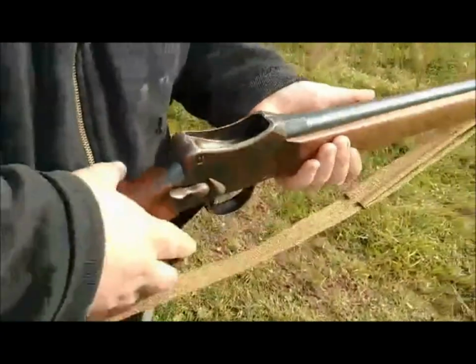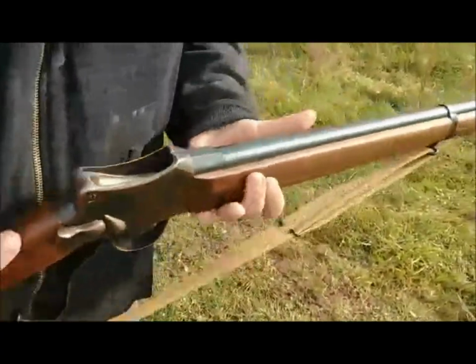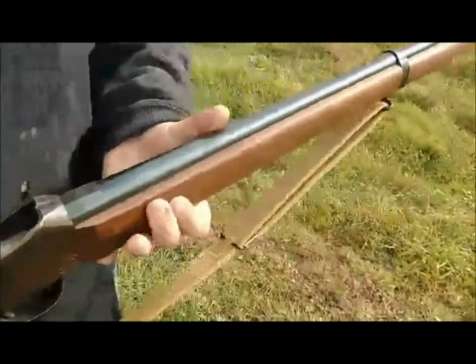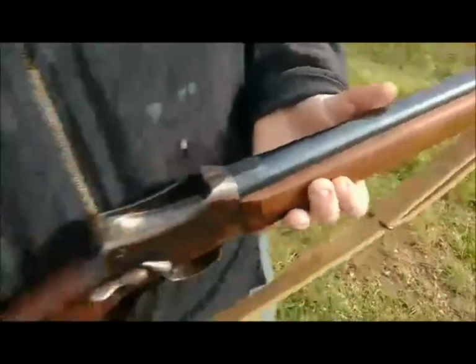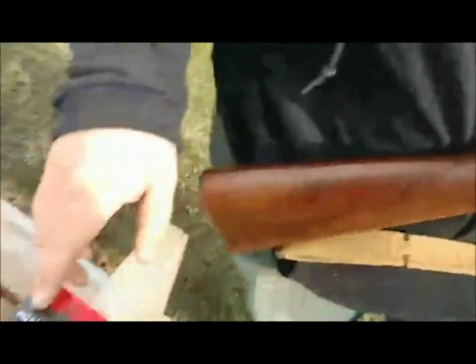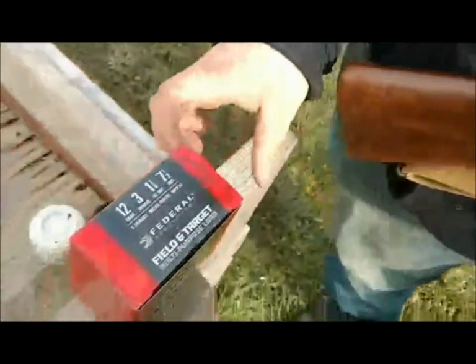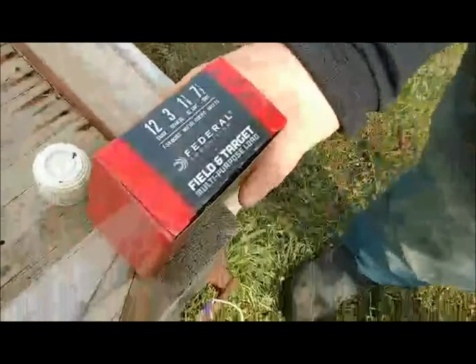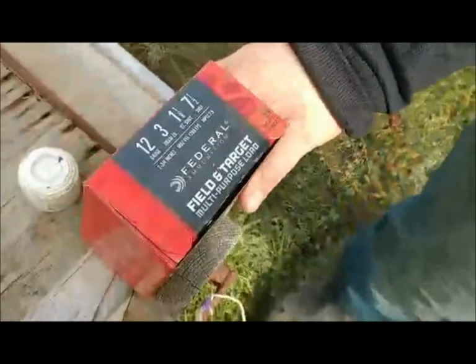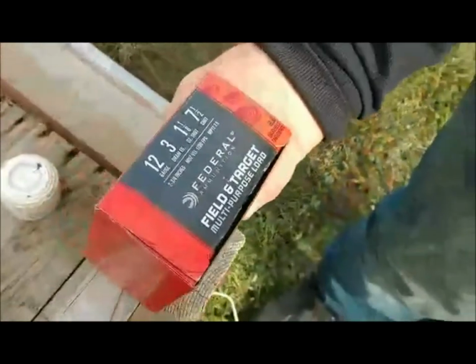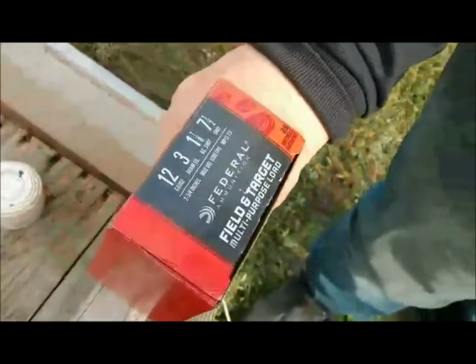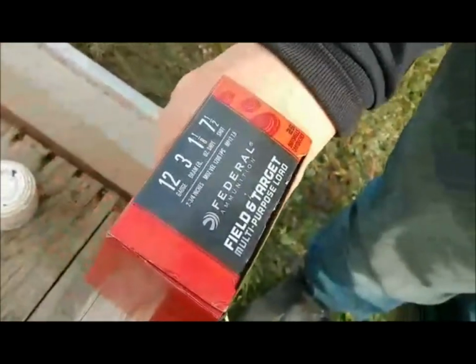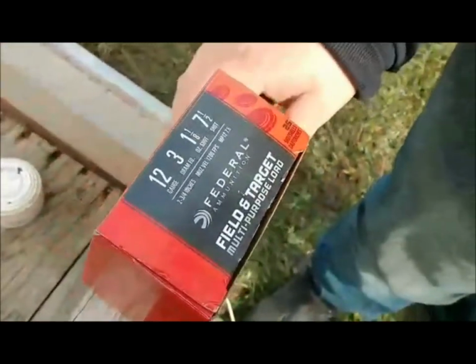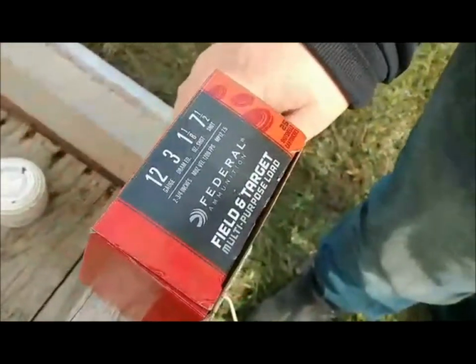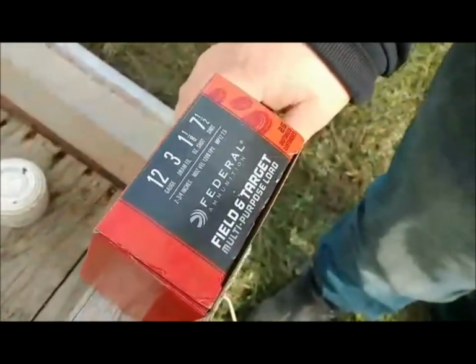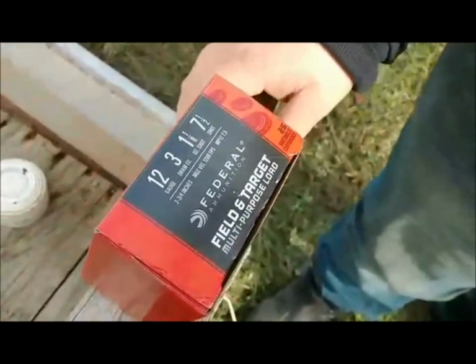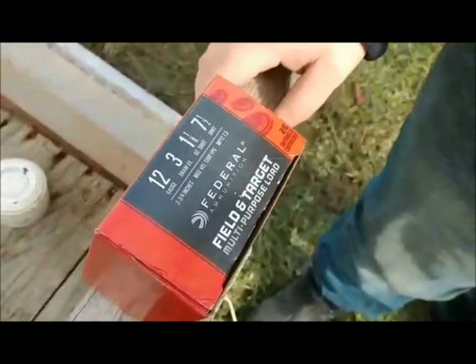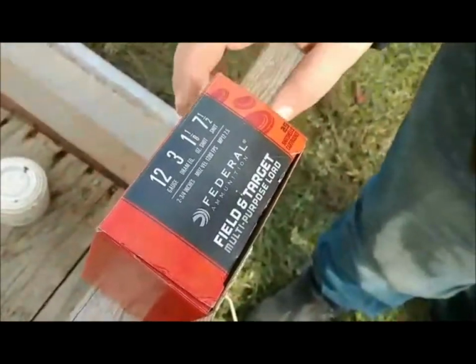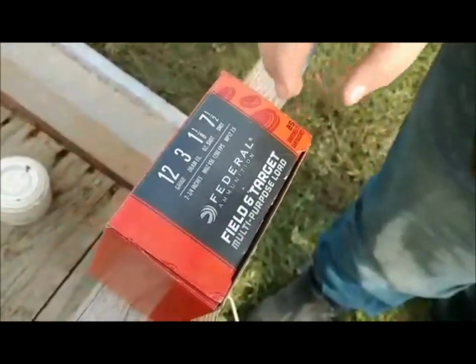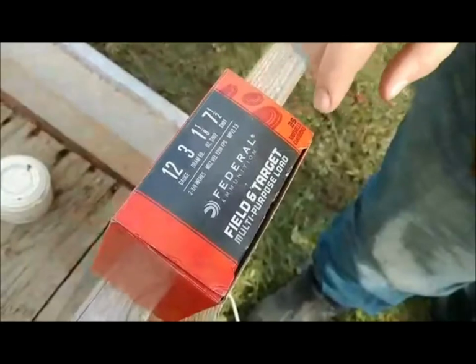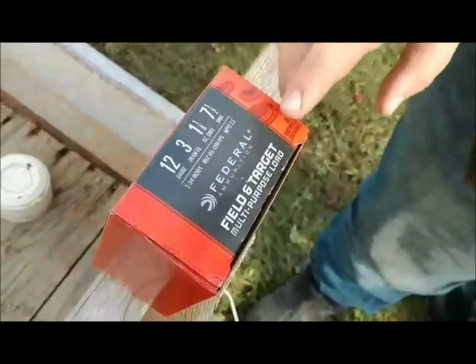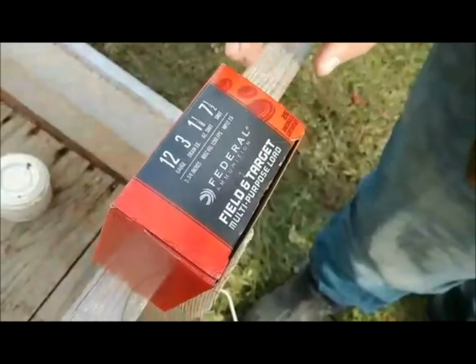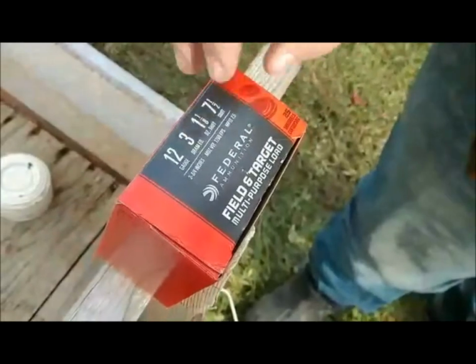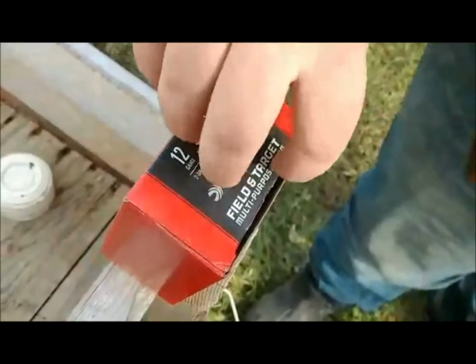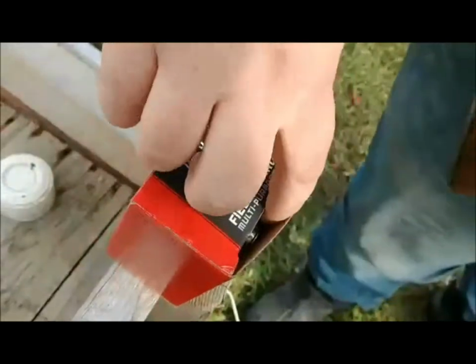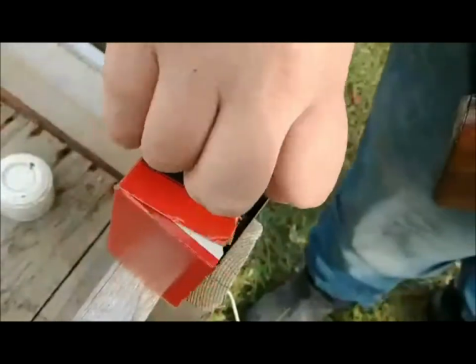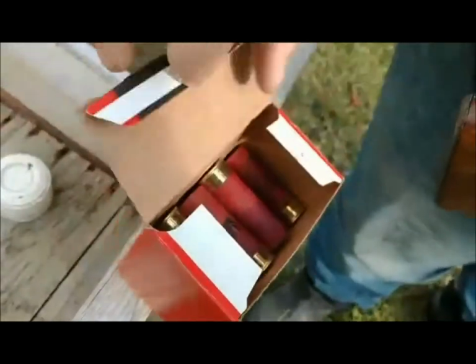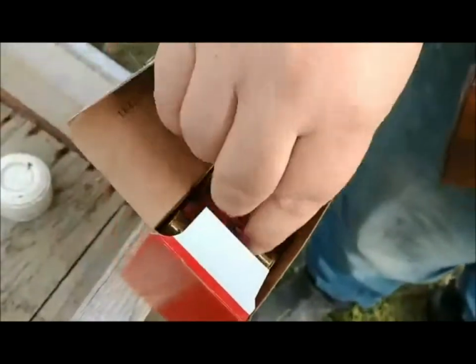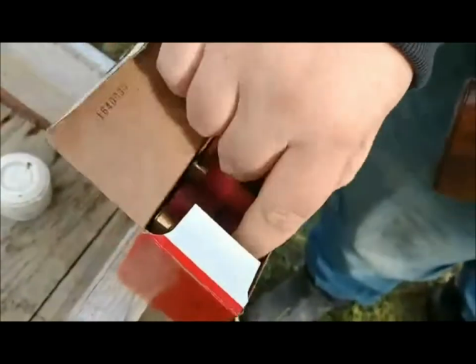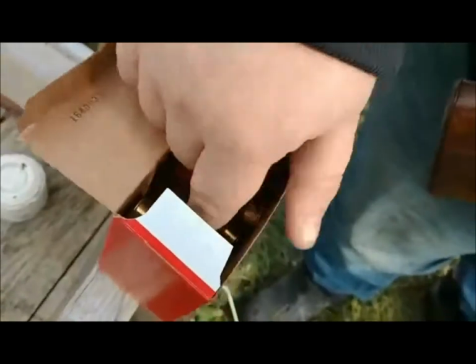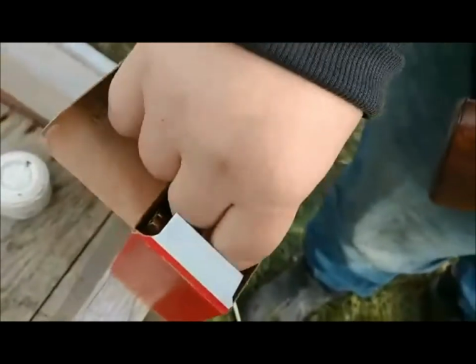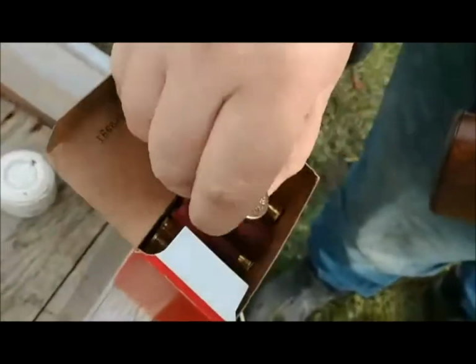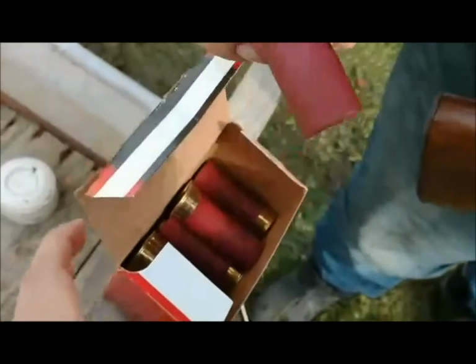Our ammo we're using: Federal multi-purpose 12 gauge, seven and a half shot lead, and these are two and three quarters. It's your off-the-shelf Walmart.